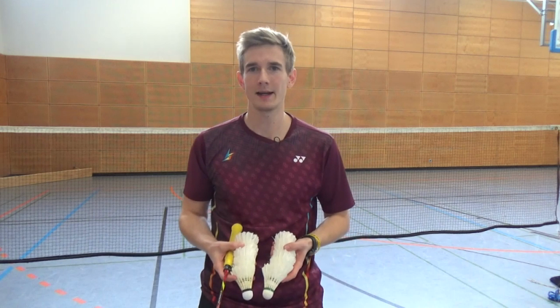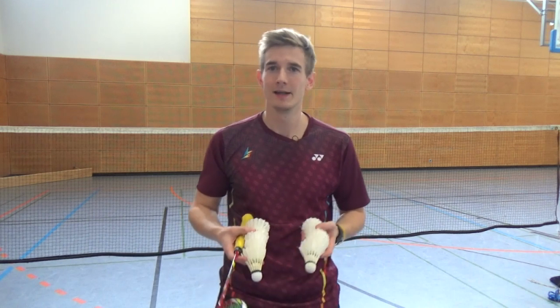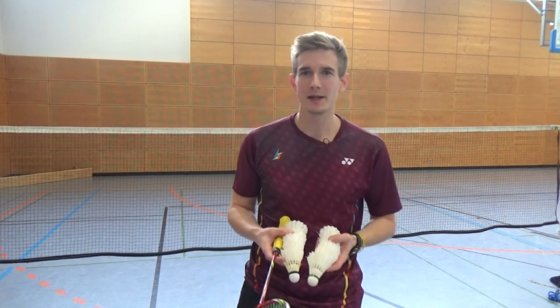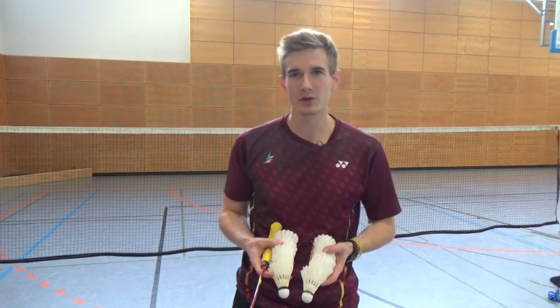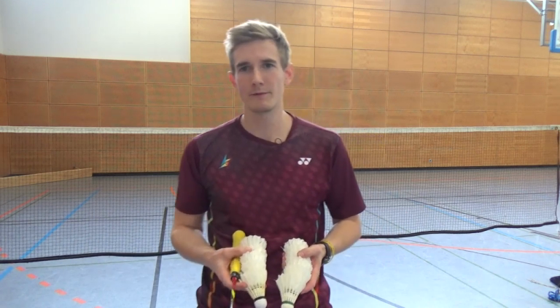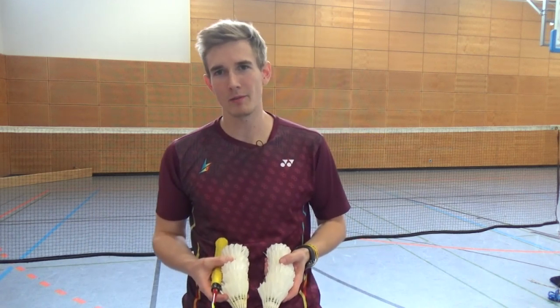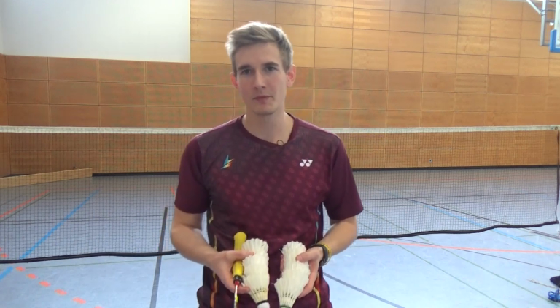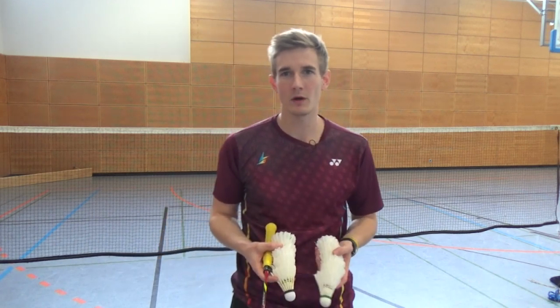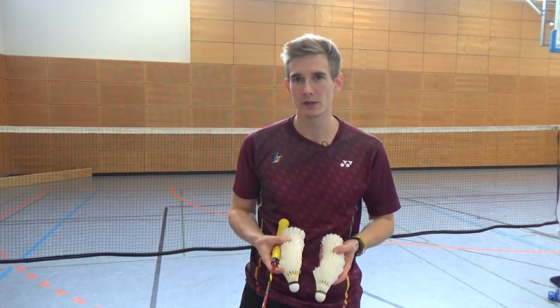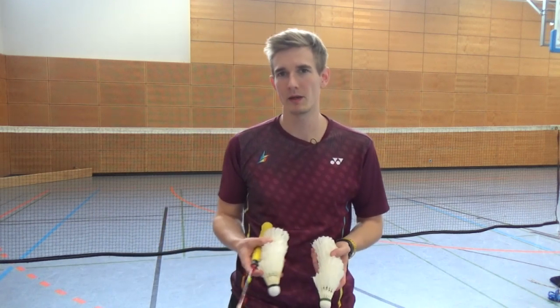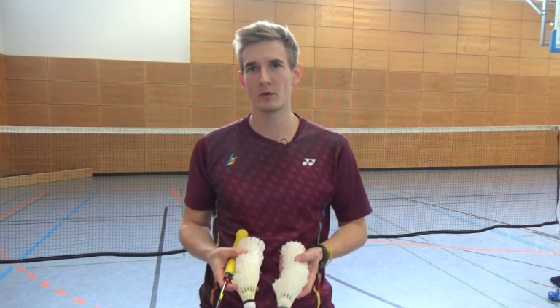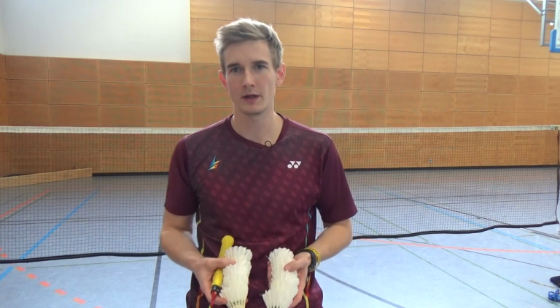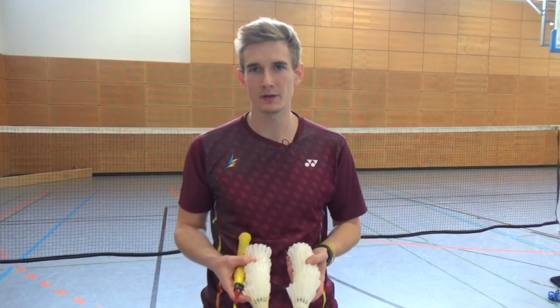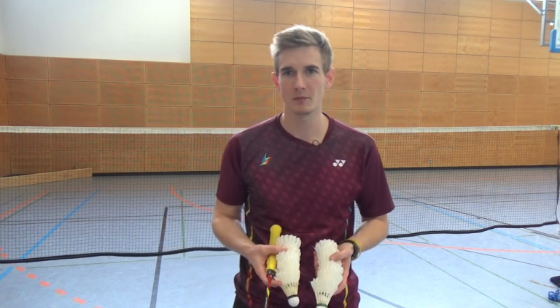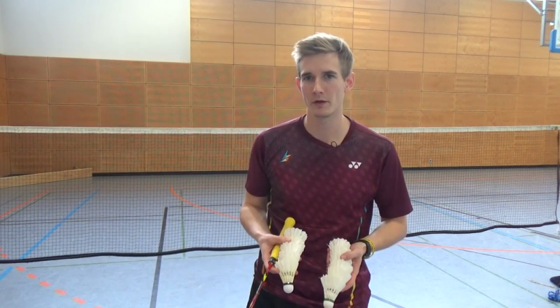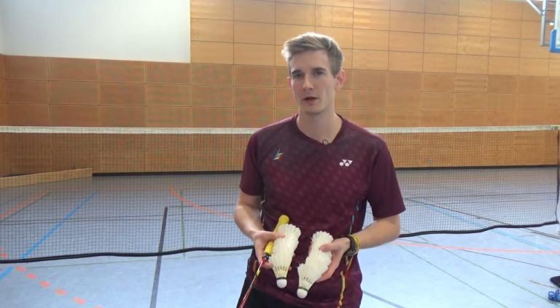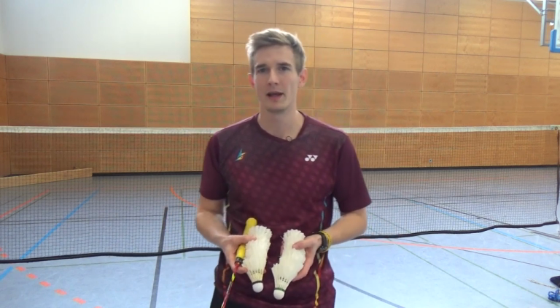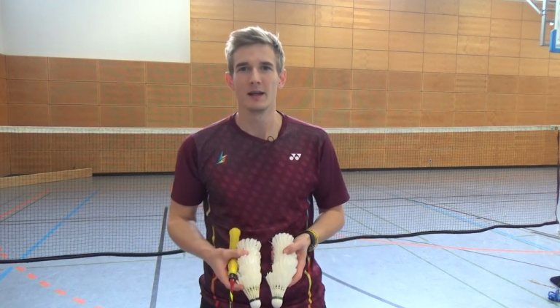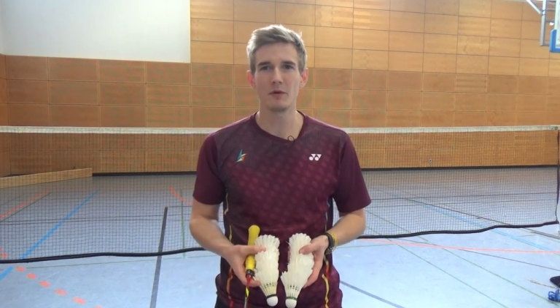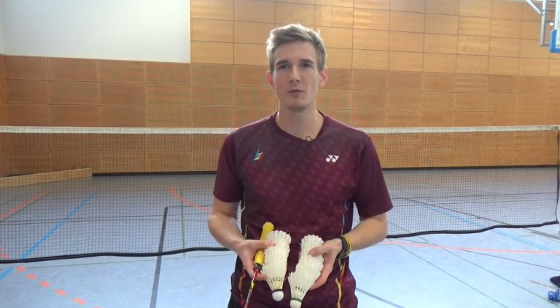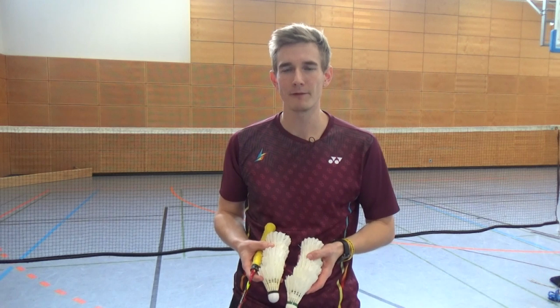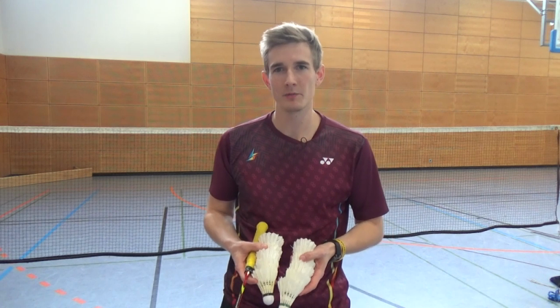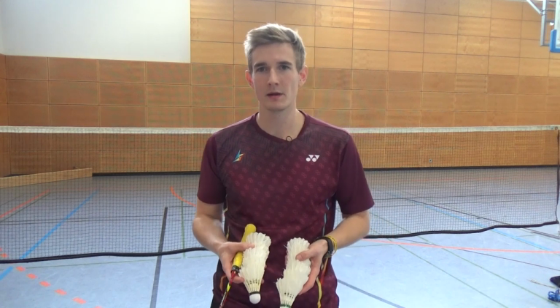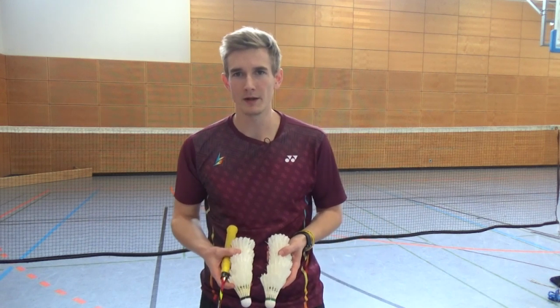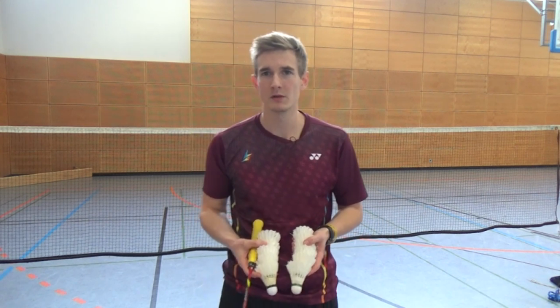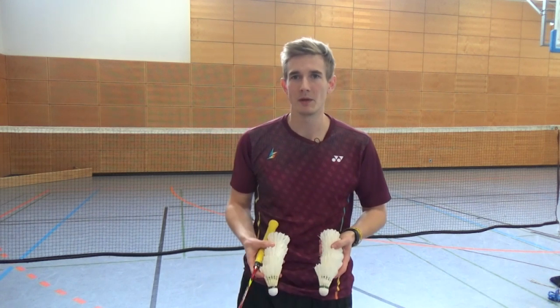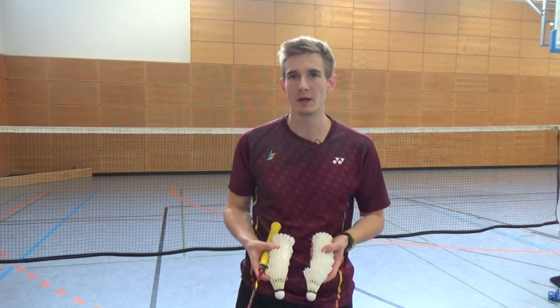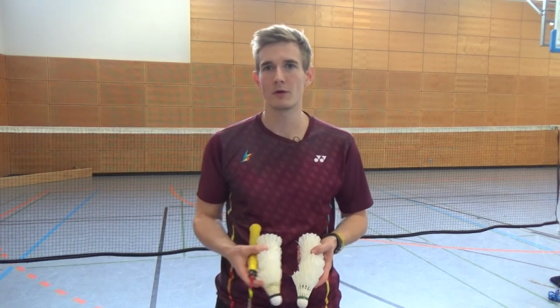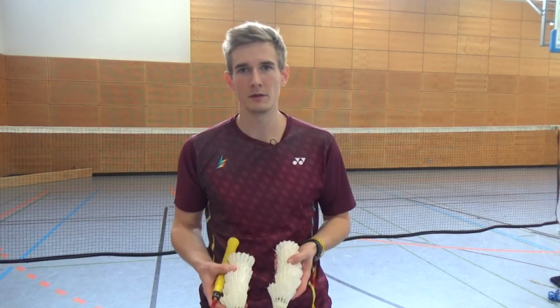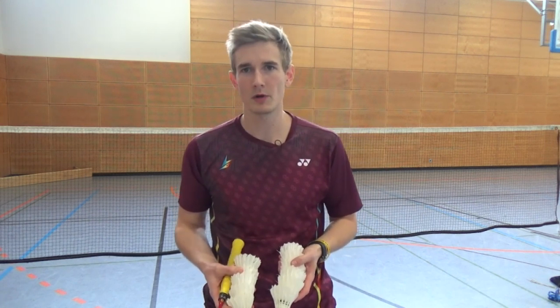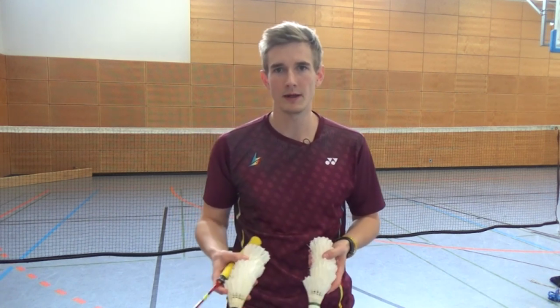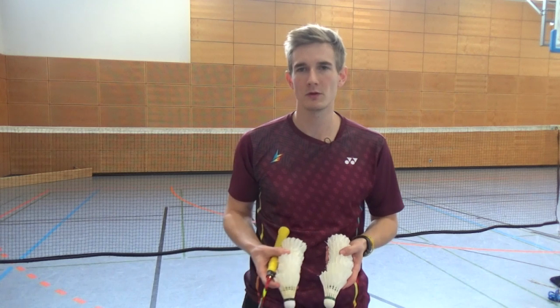Hey guys, today I want to show you a funny double game. We call it Swiss Double — maybe you know it already under a different name, but we call it that way. And it can be really, really tough and hard, but still a lot of fun. So maybe a good idea for an endurance part at the end of the training.